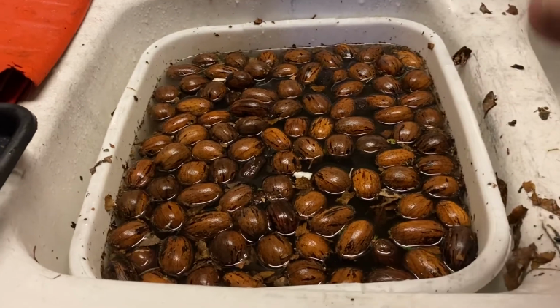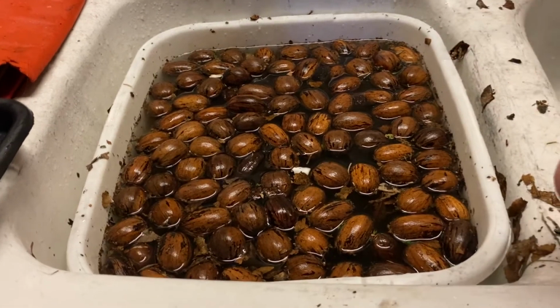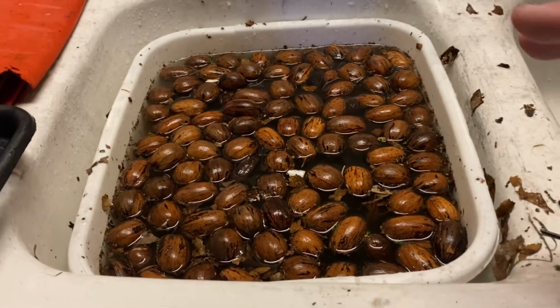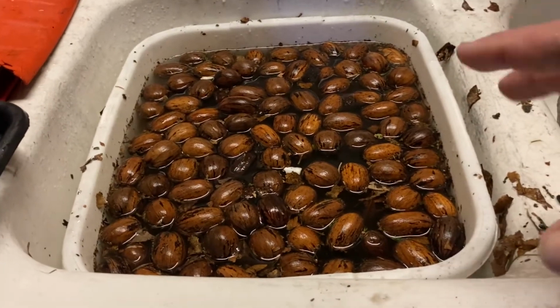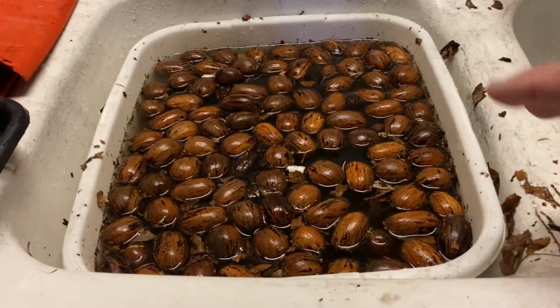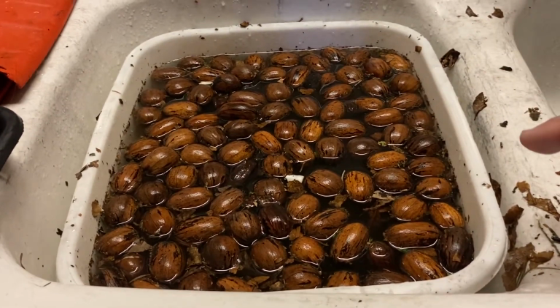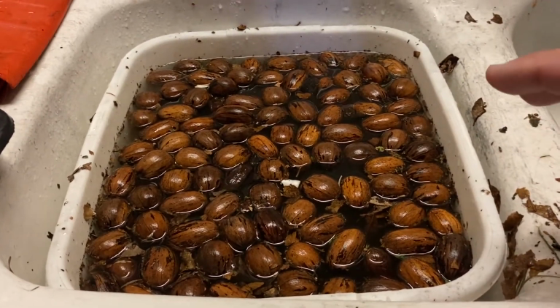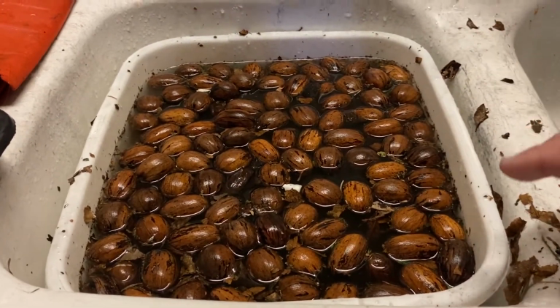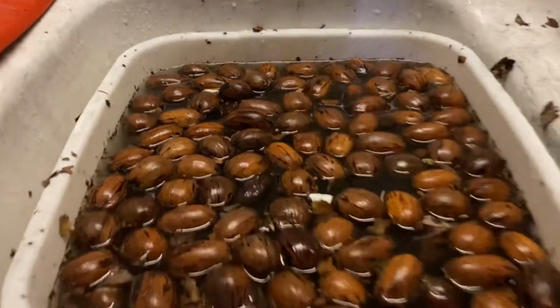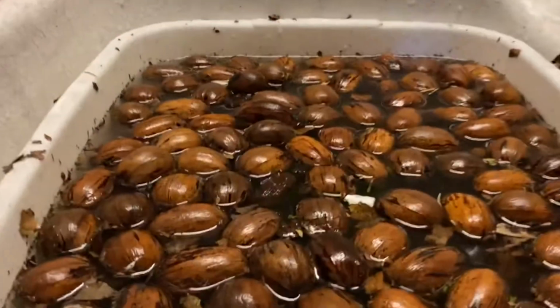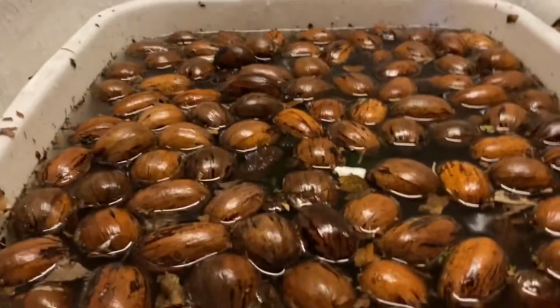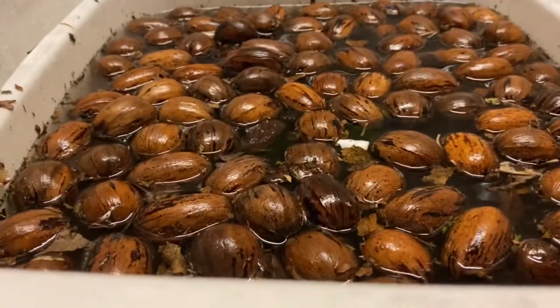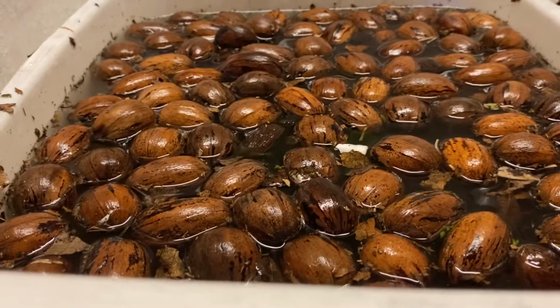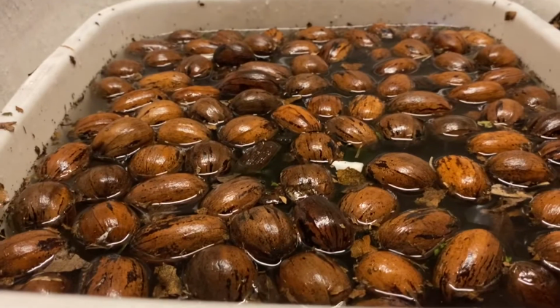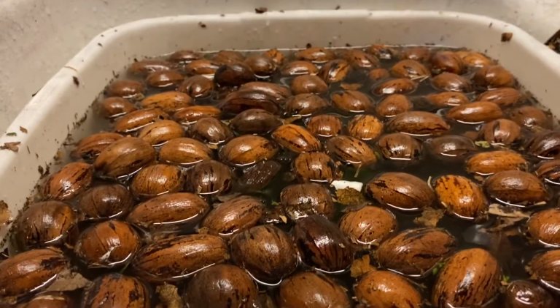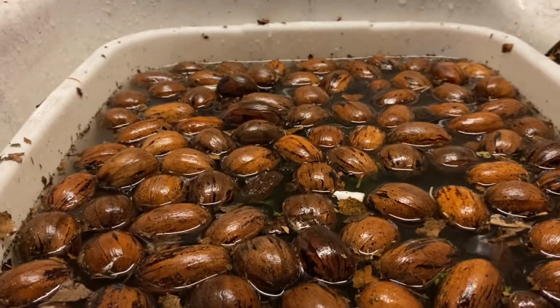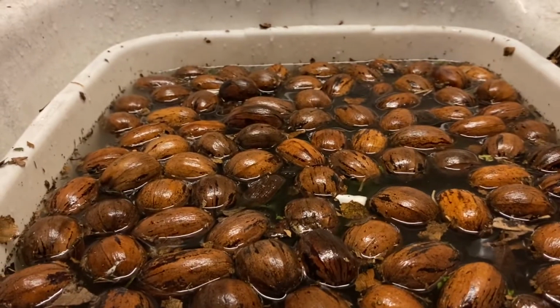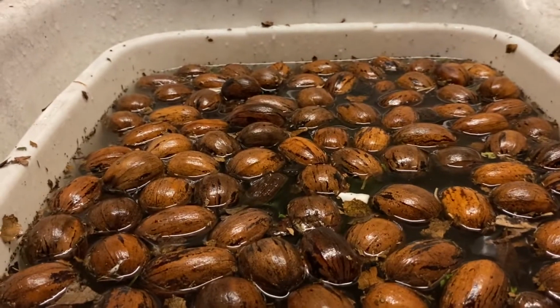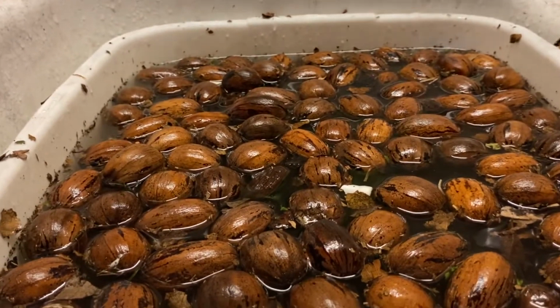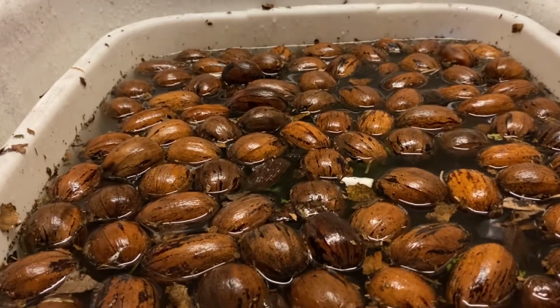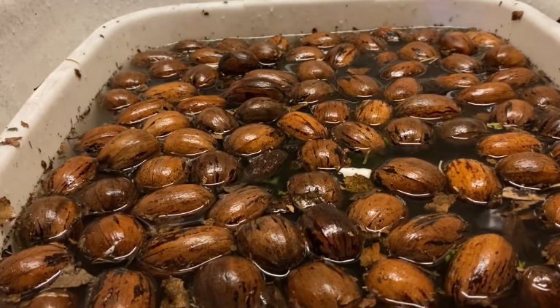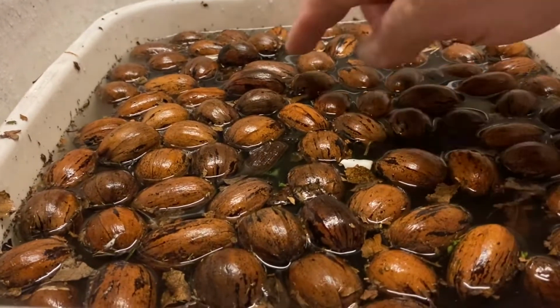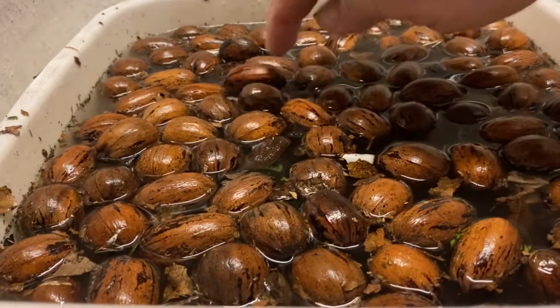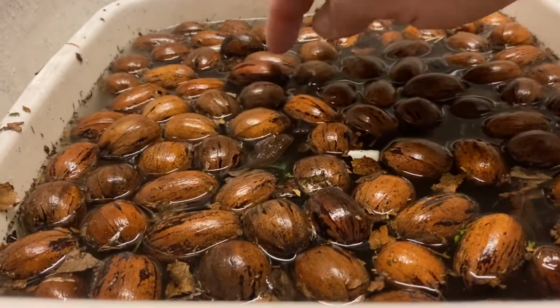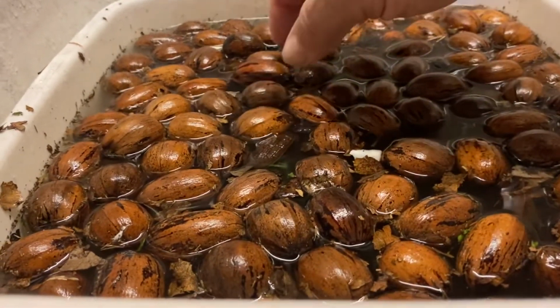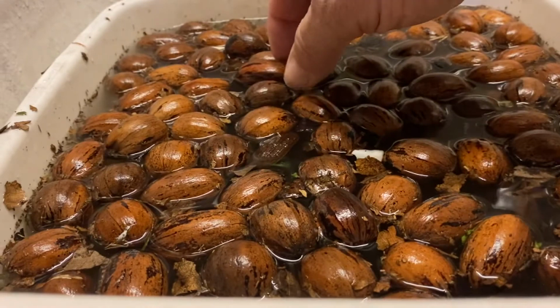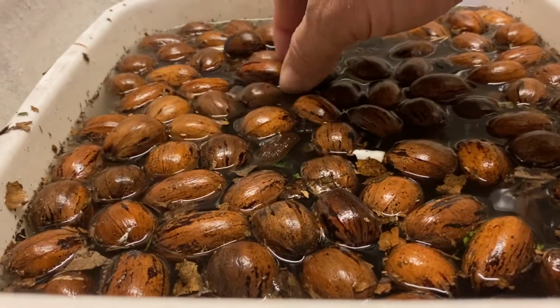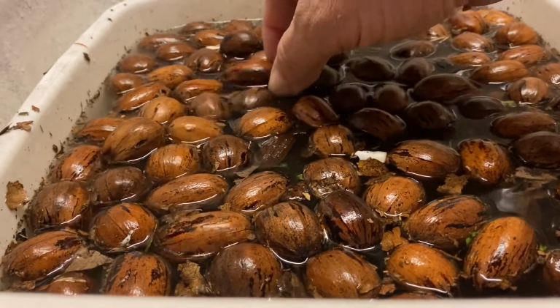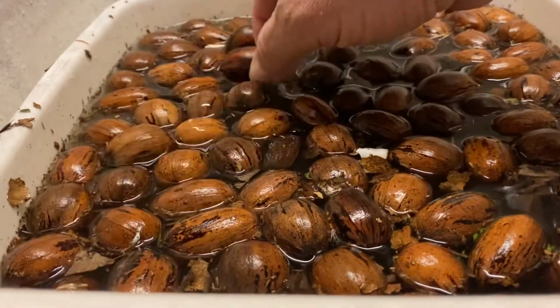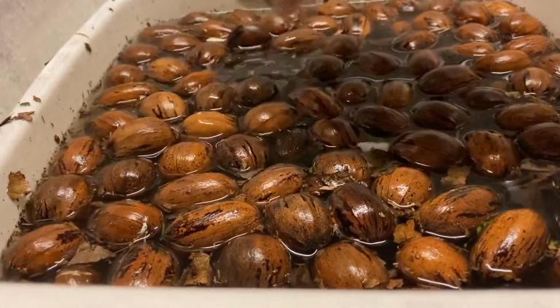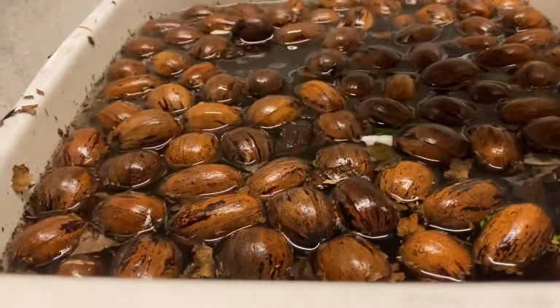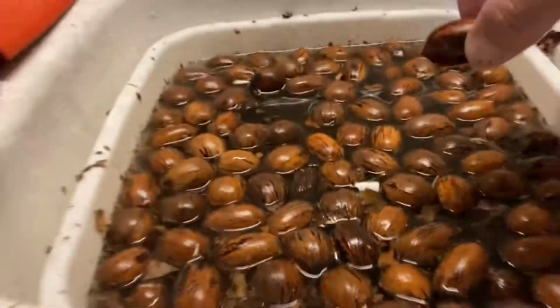With pecans they won't sink to the bottom, but you'll notice that some of these are floating a little bit higher than the others. This one here is floating higher than some of the others.